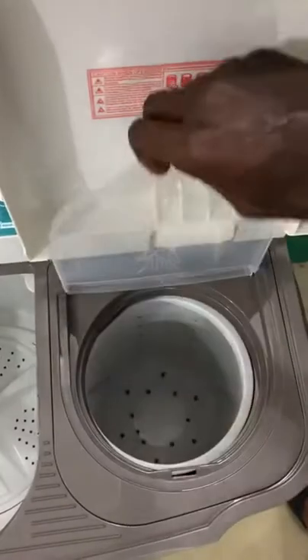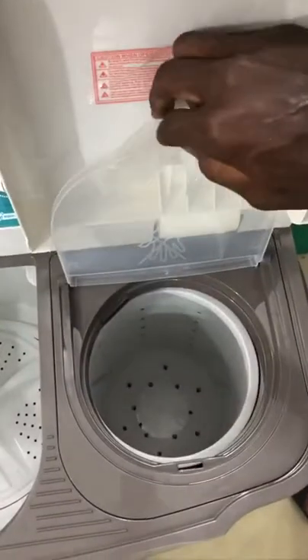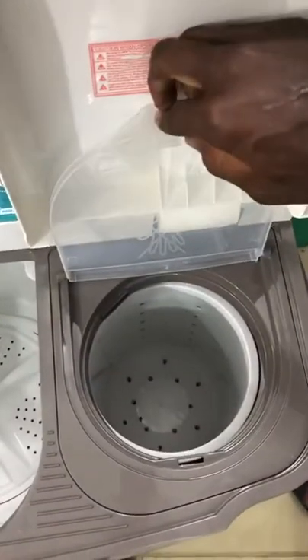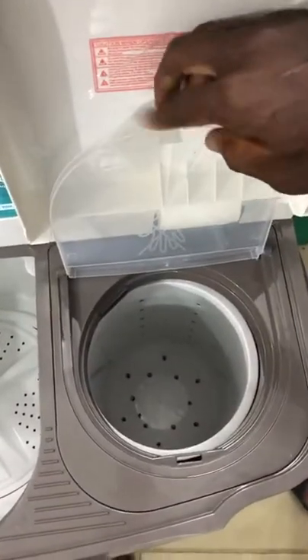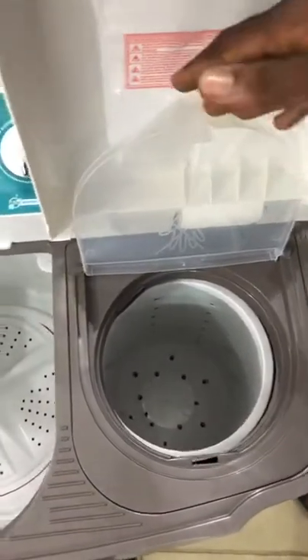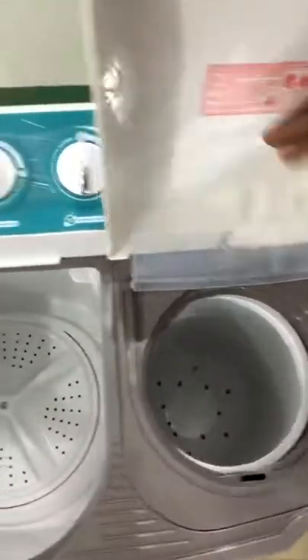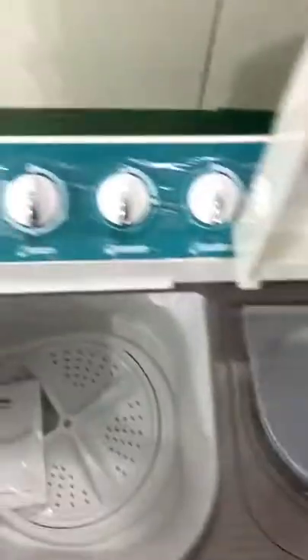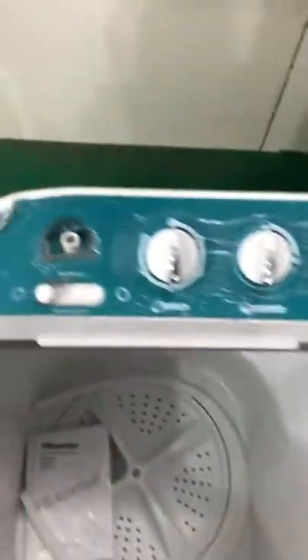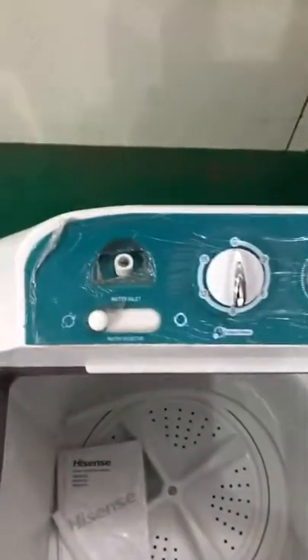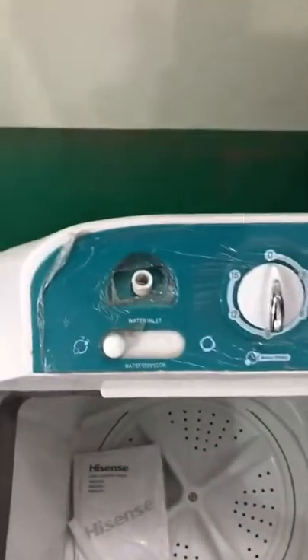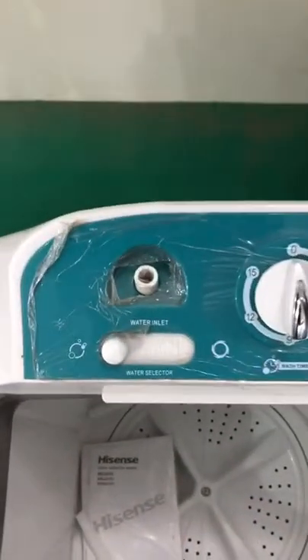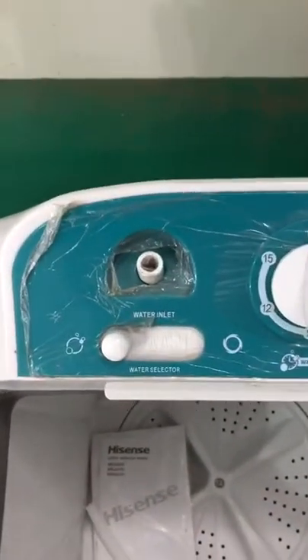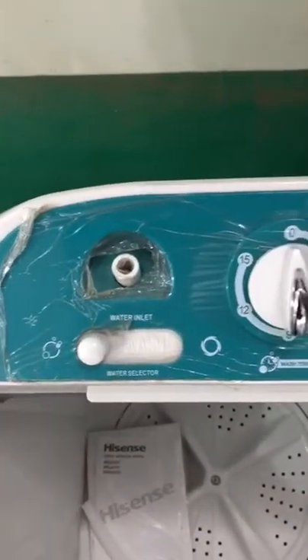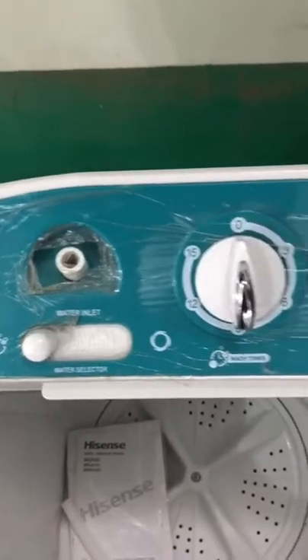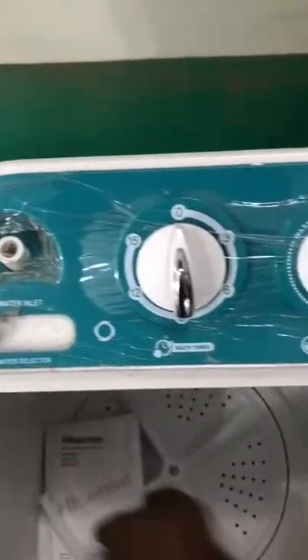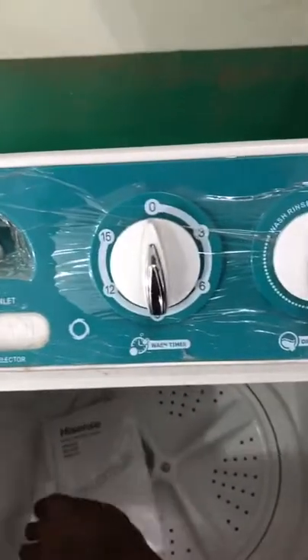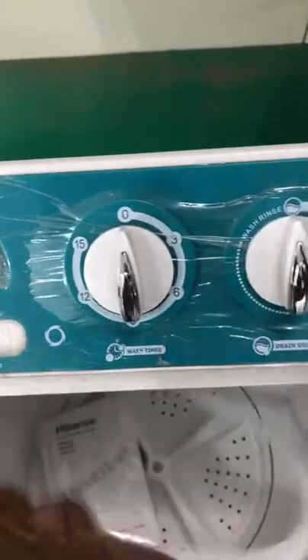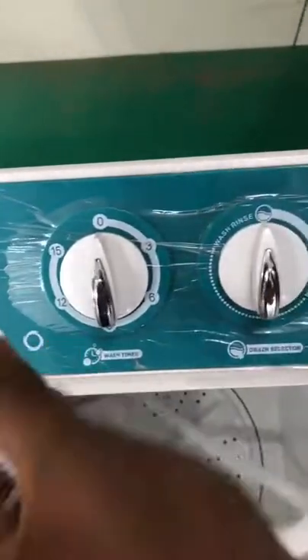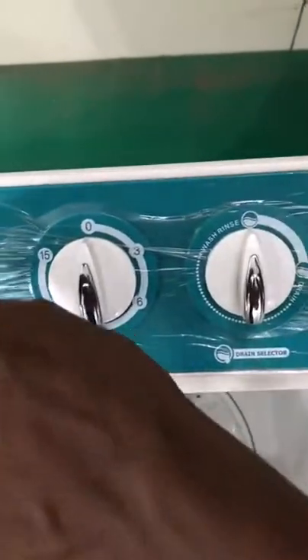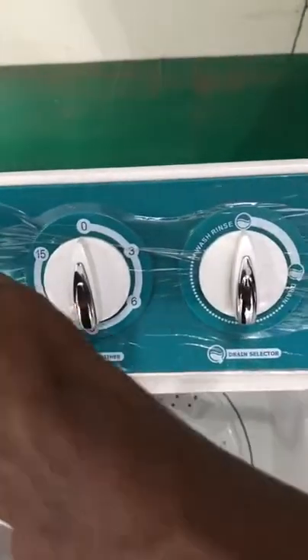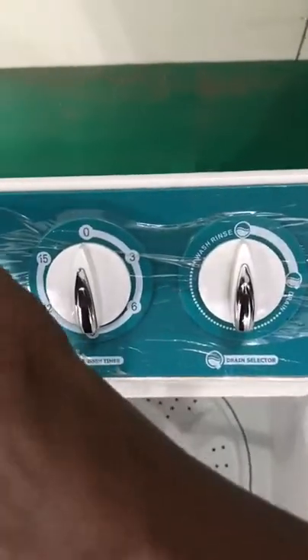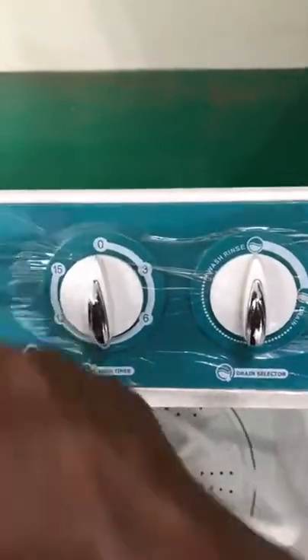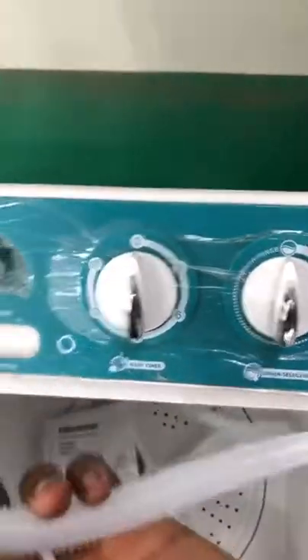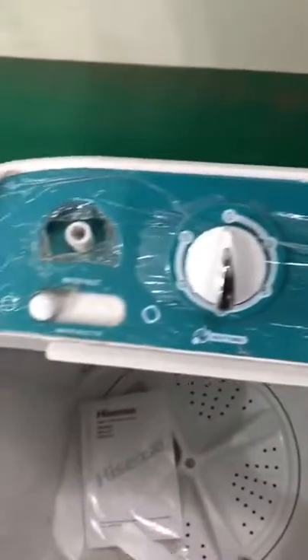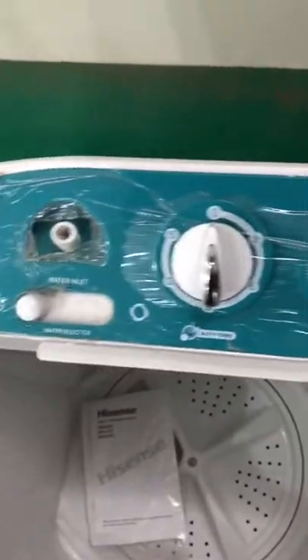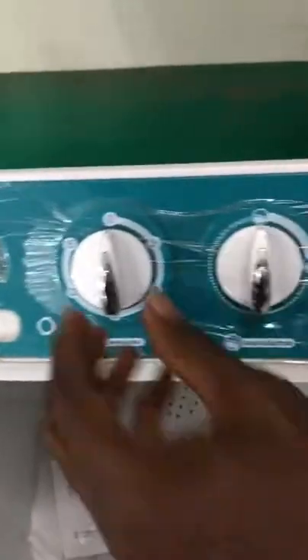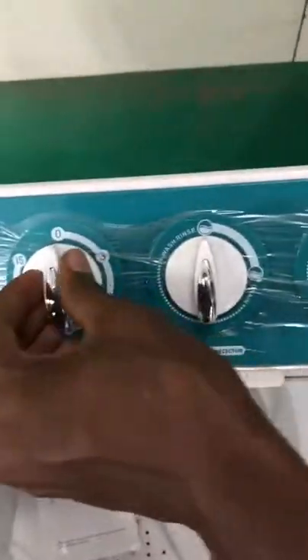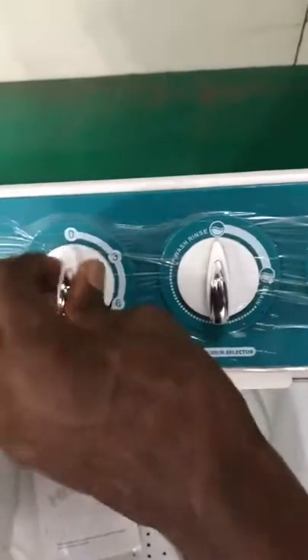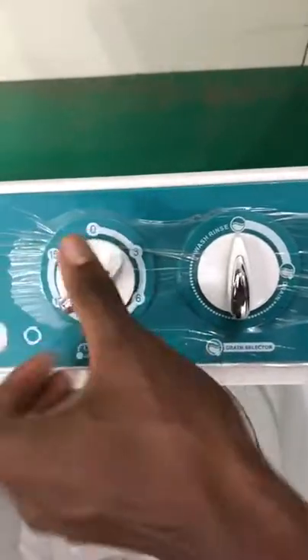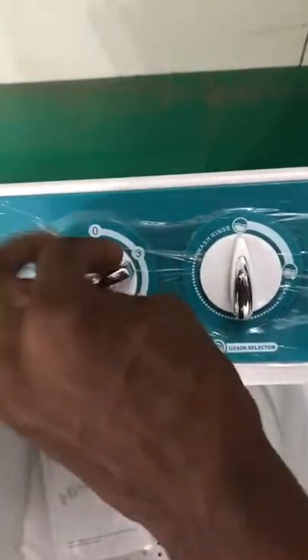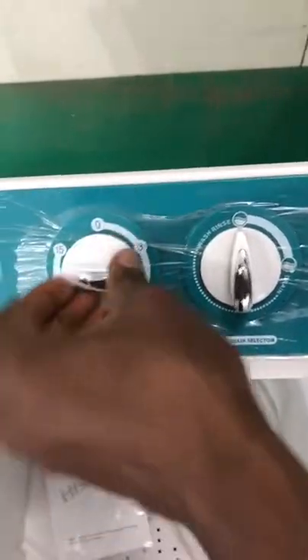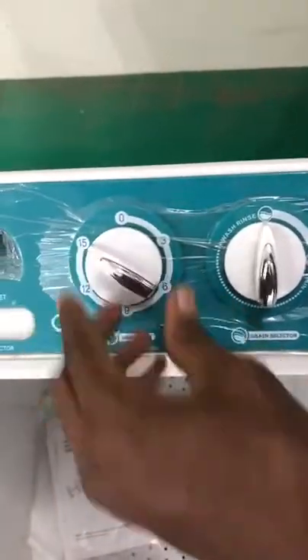This is the spinning section. This is the water area. This is the thick water. This is the washing machine.